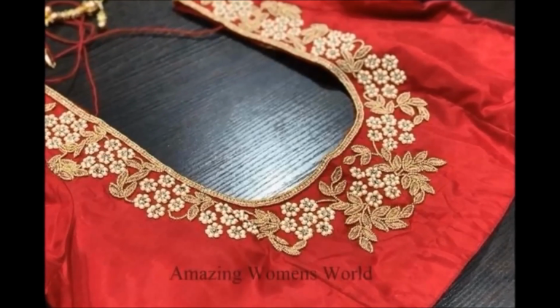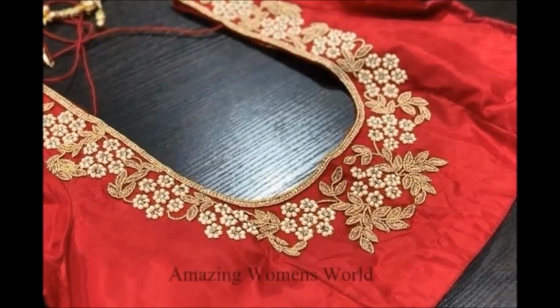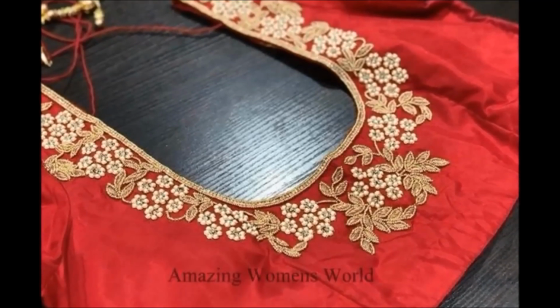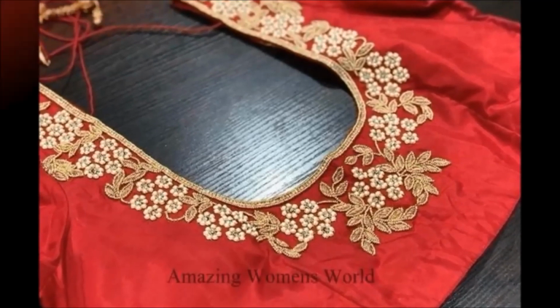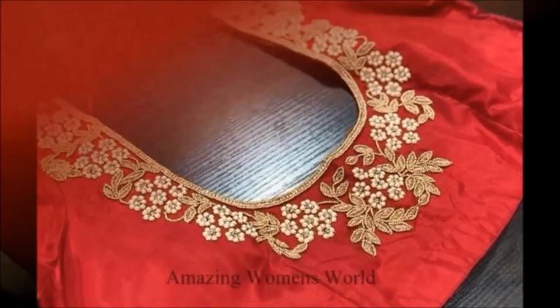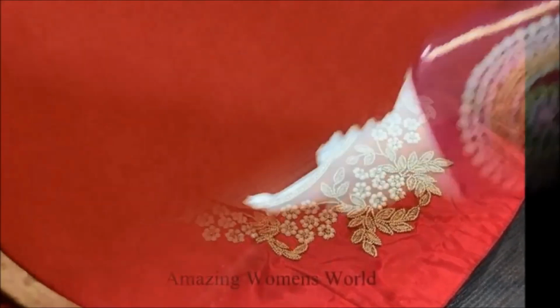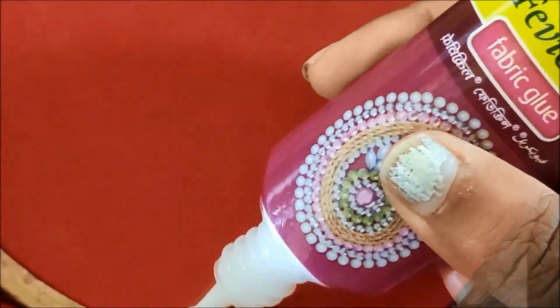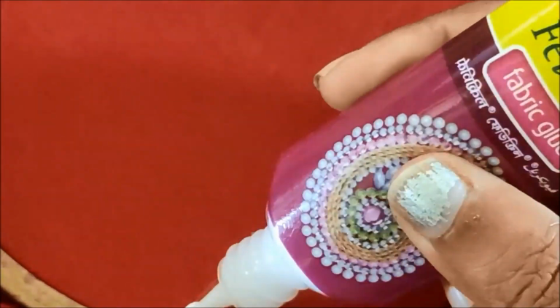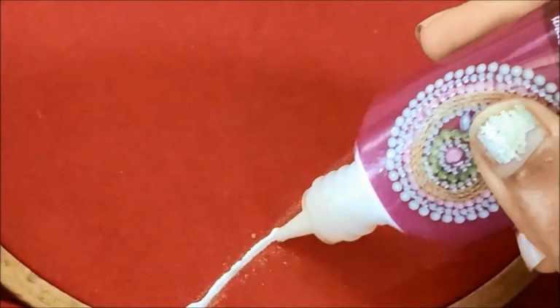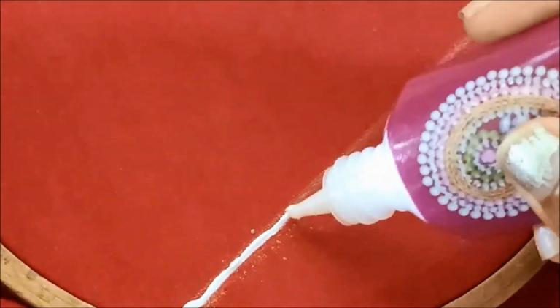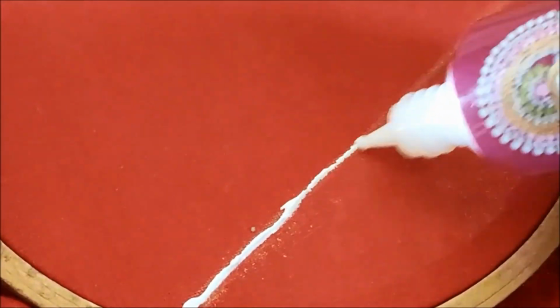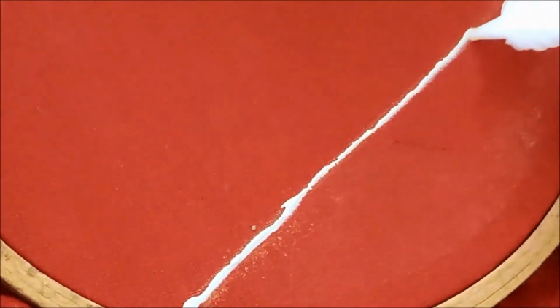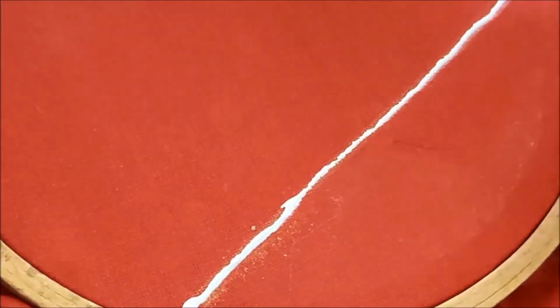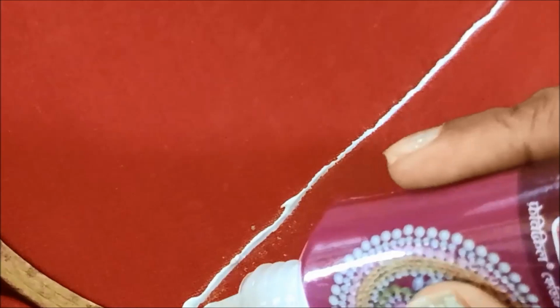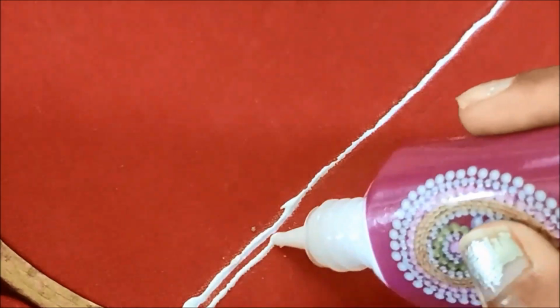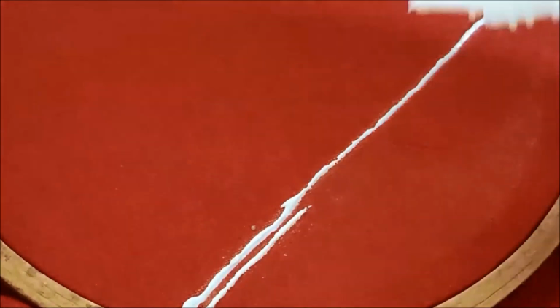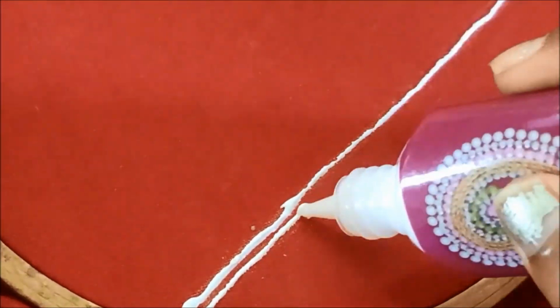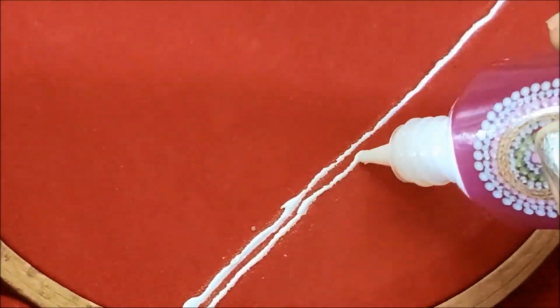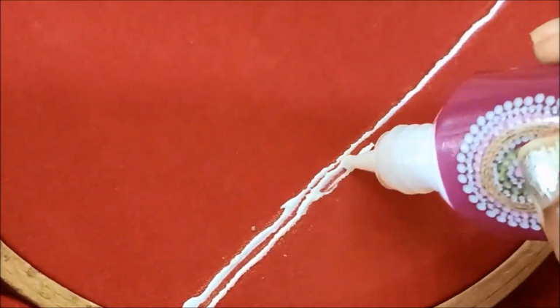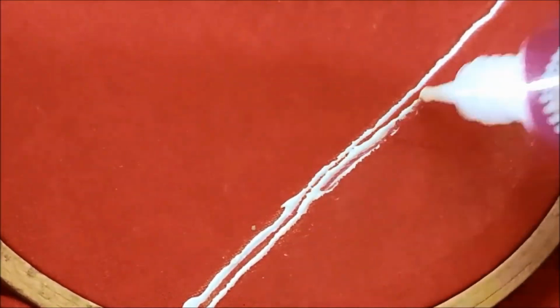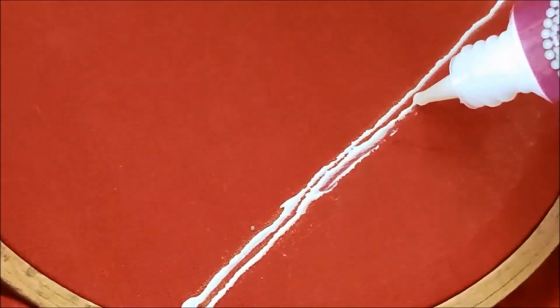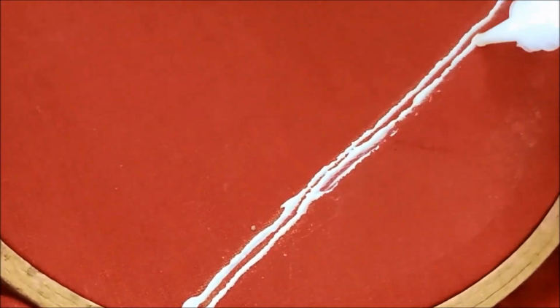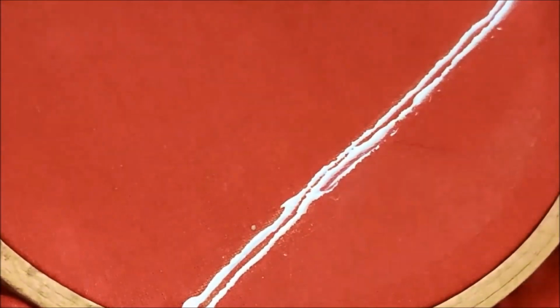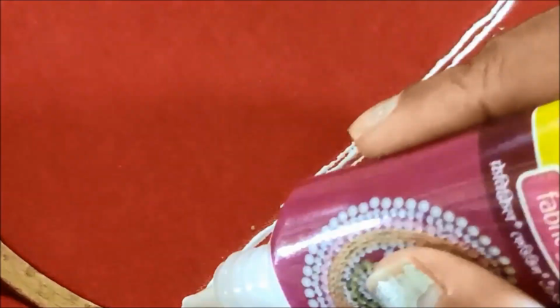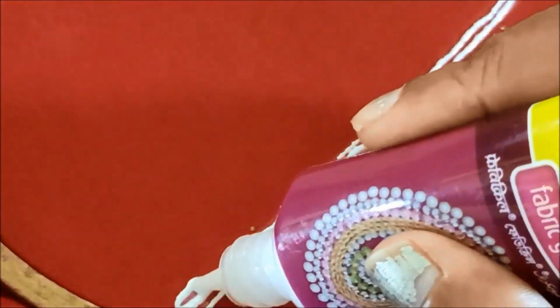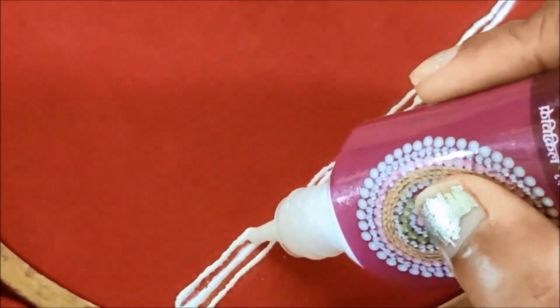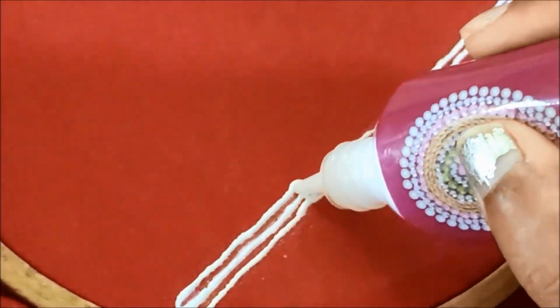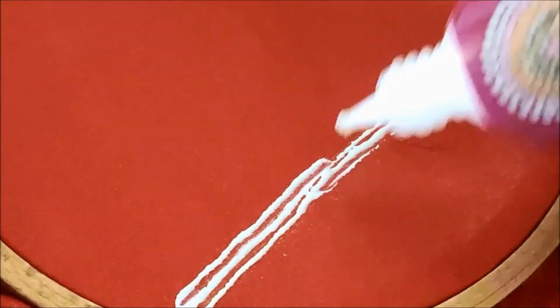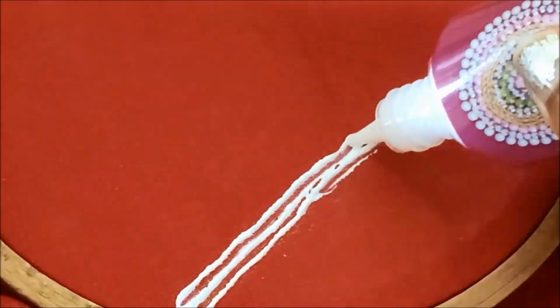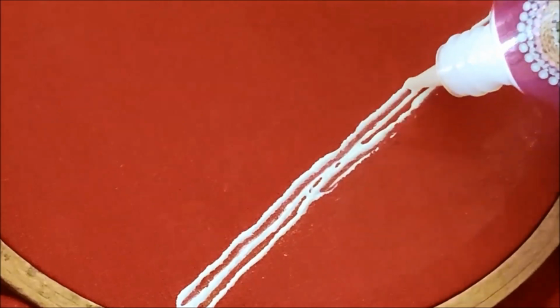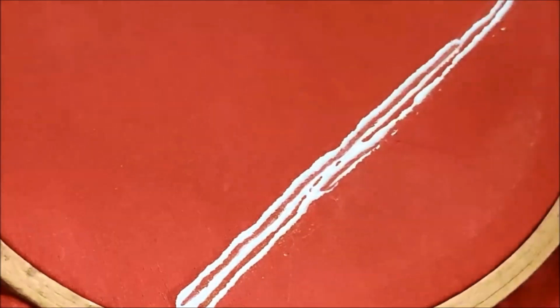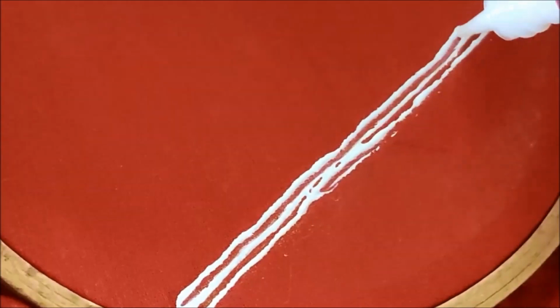I will show you the pearl work neck design. It is very attractive. I will try this design on stitch iron blouses.